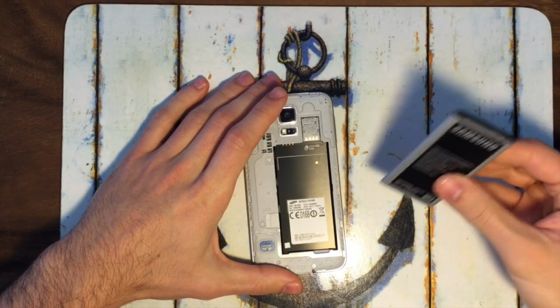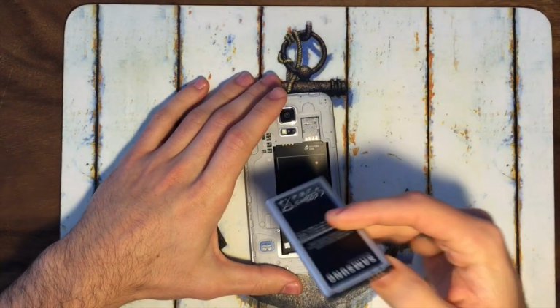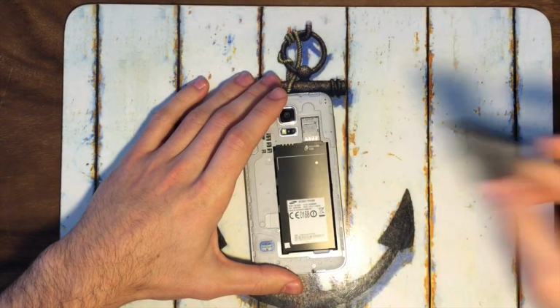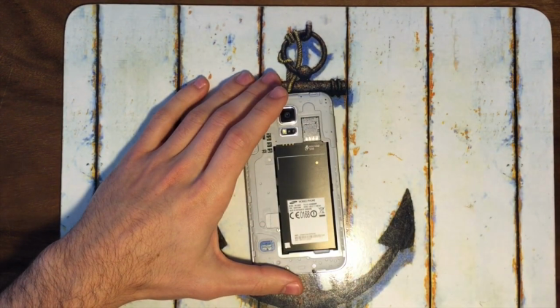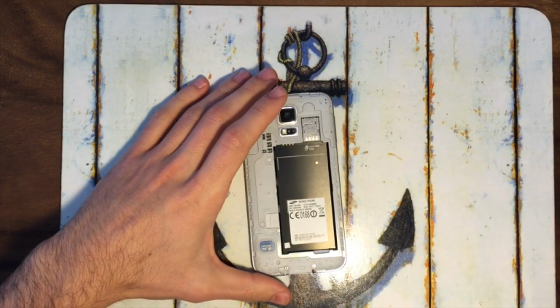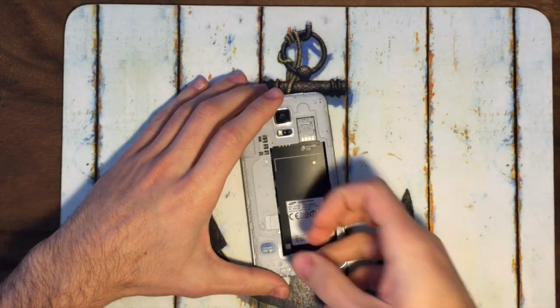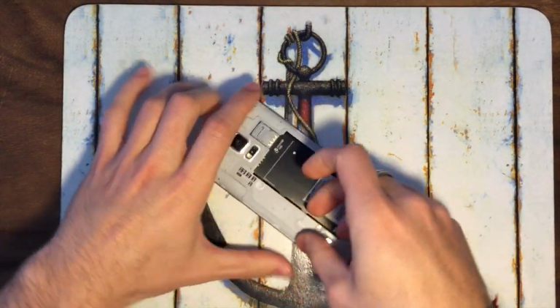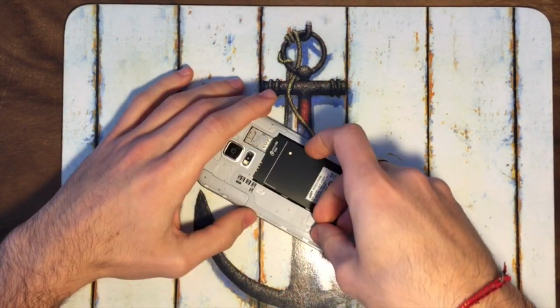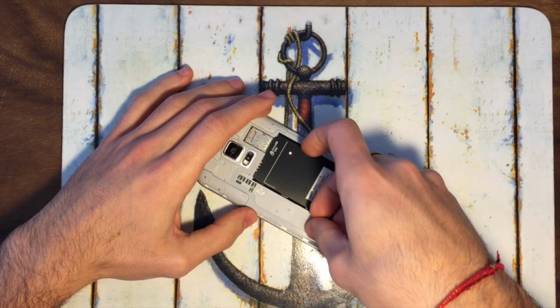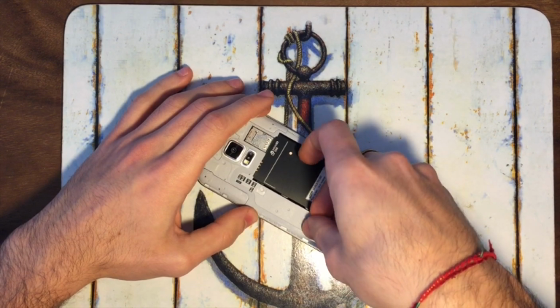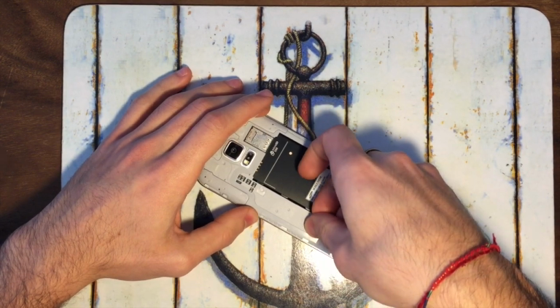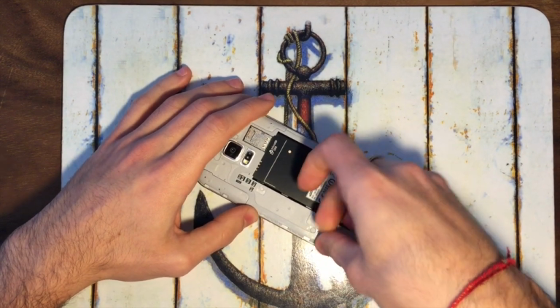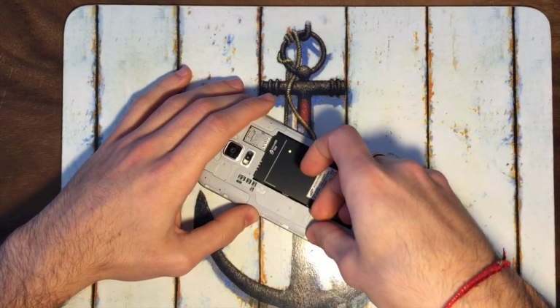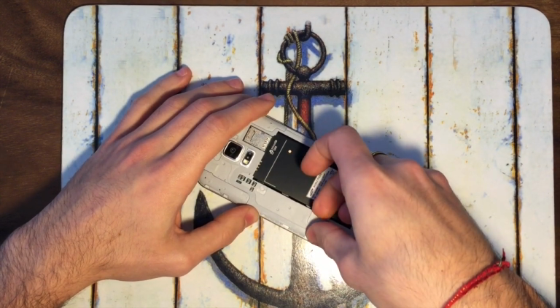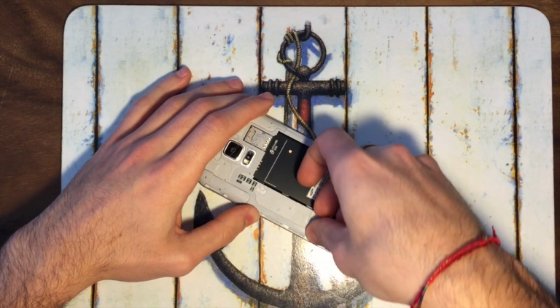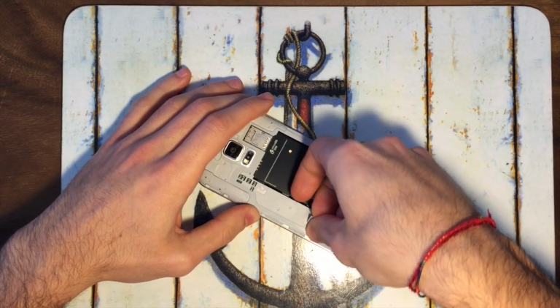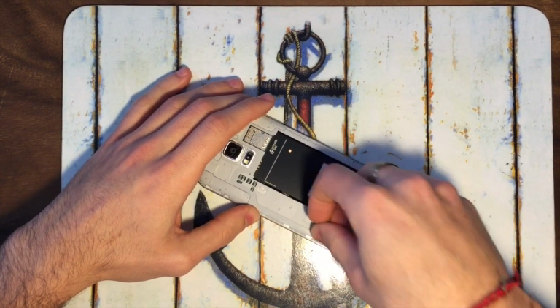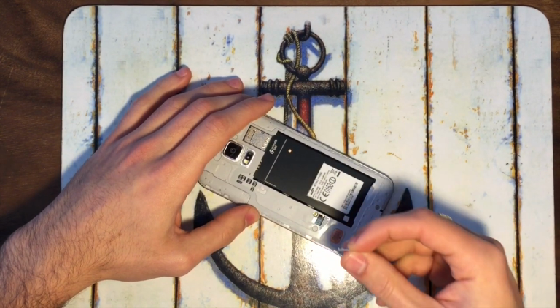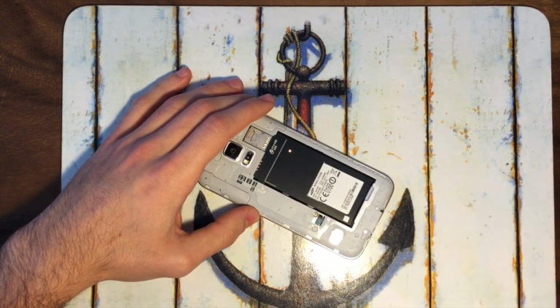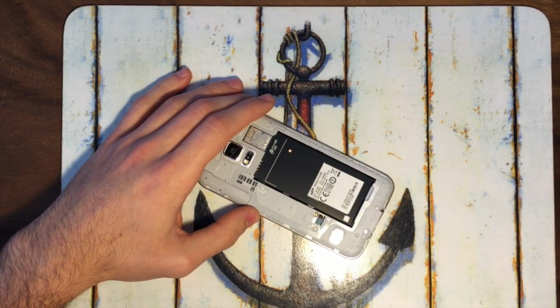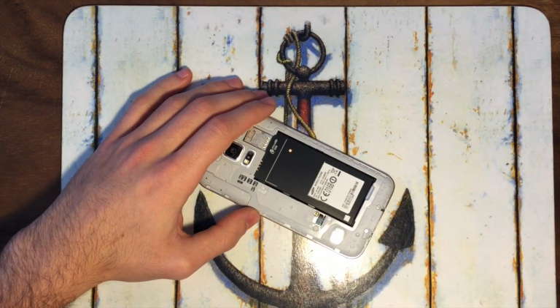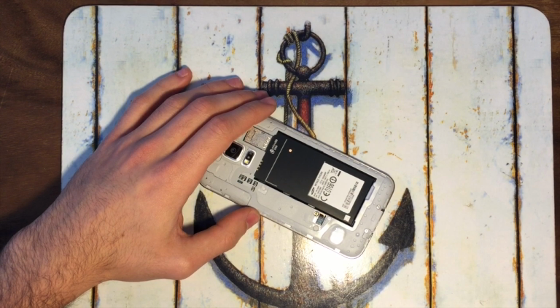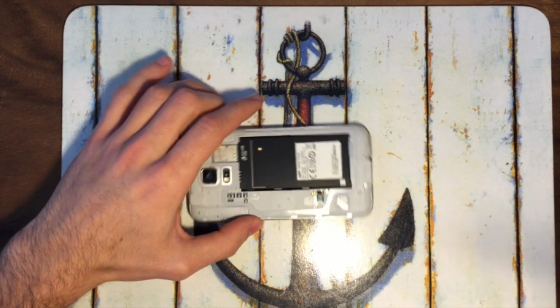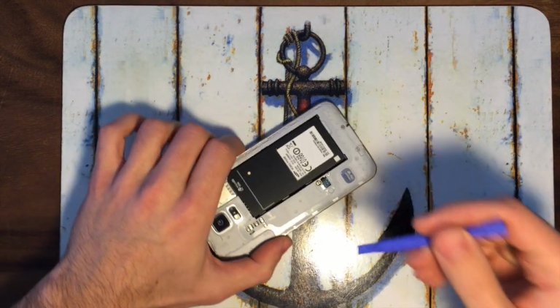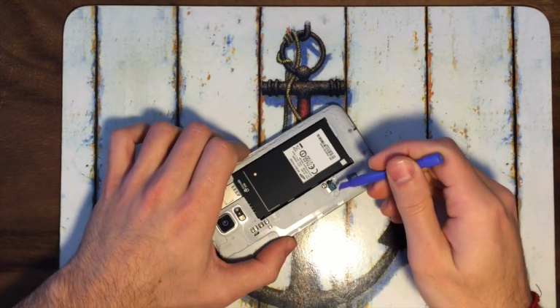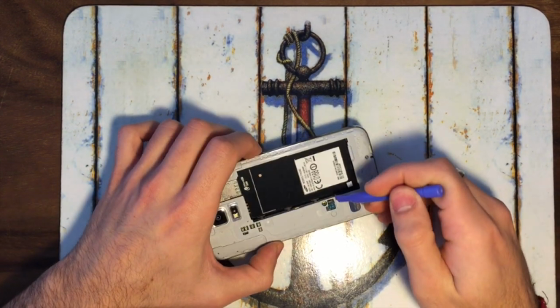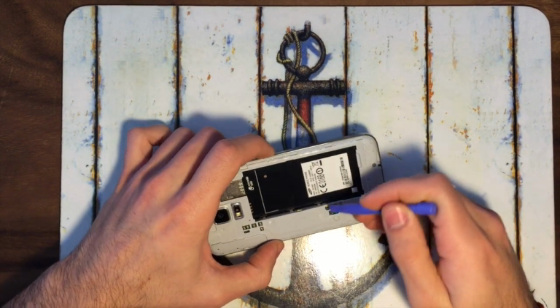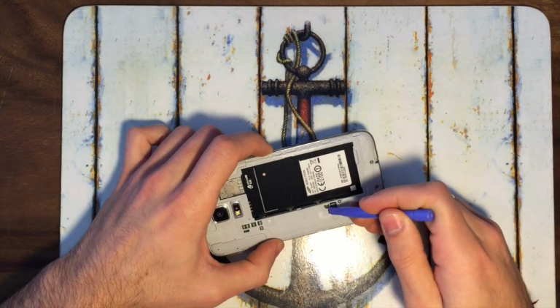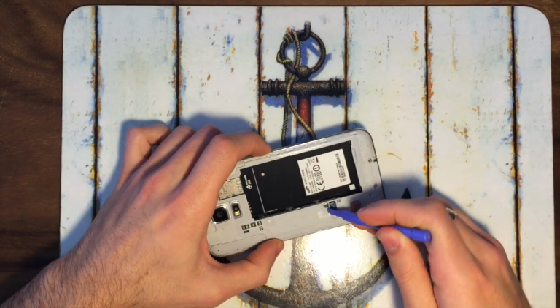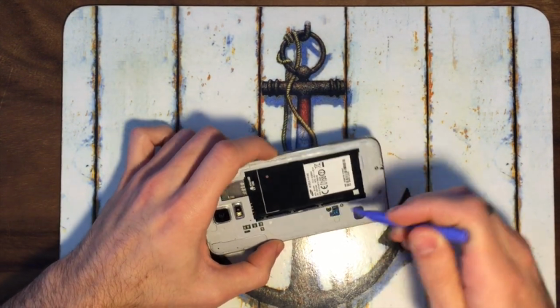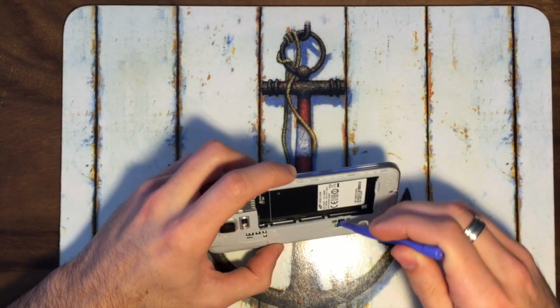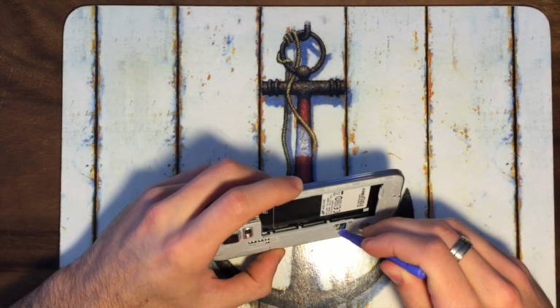First of all we have to remove the battery of the phone, then we have to unplug the flex of the button of your phone, so when you take off everything, you will not damage the button itself.